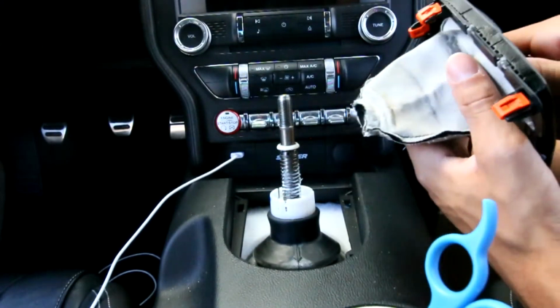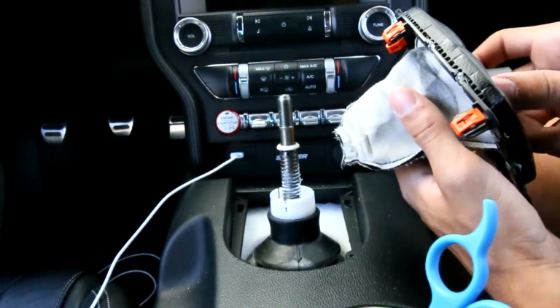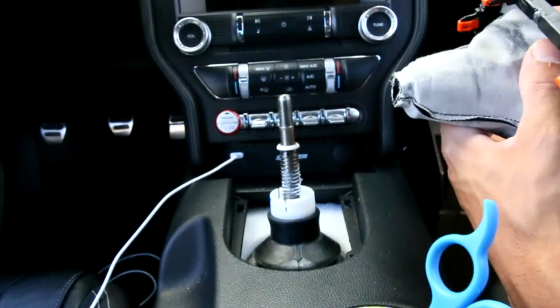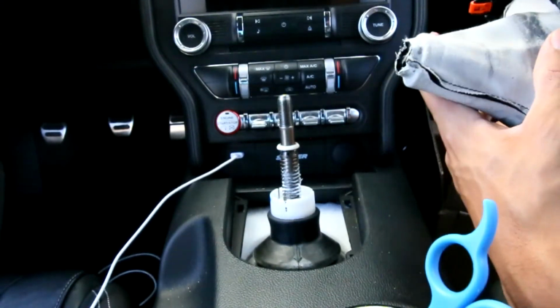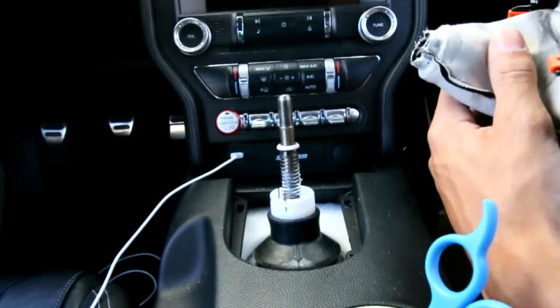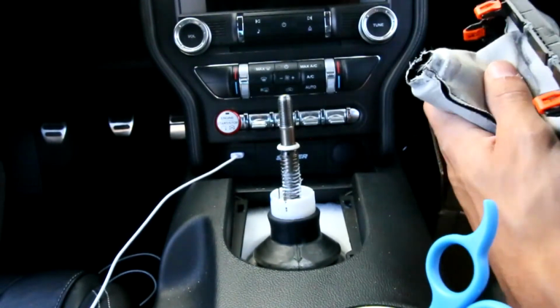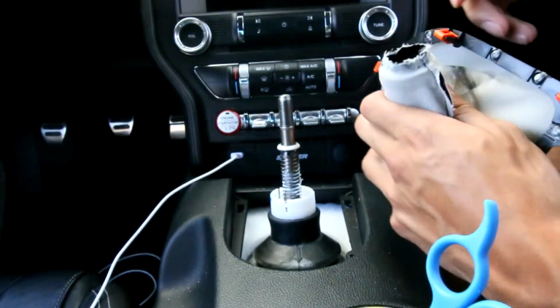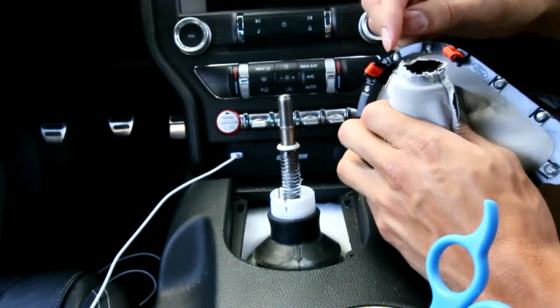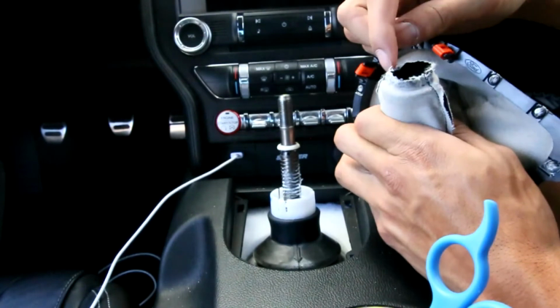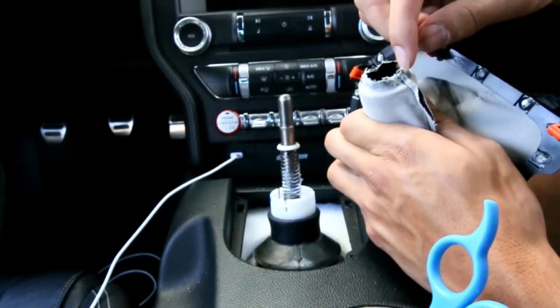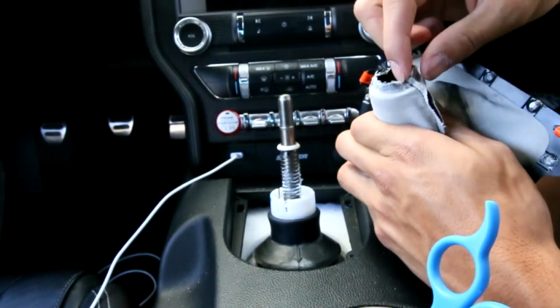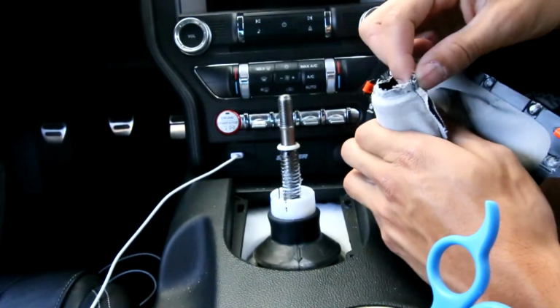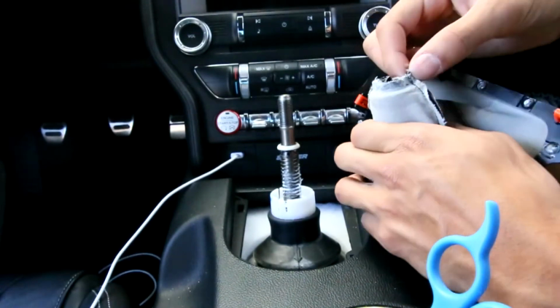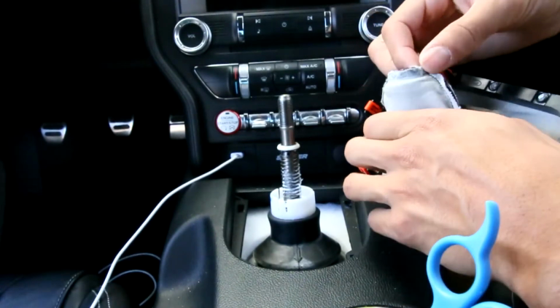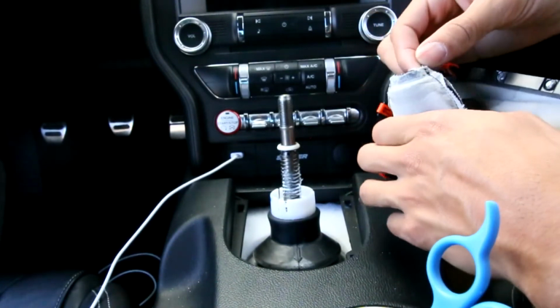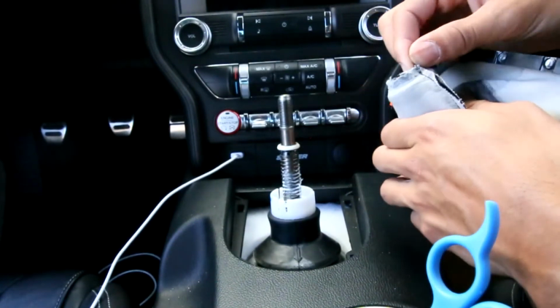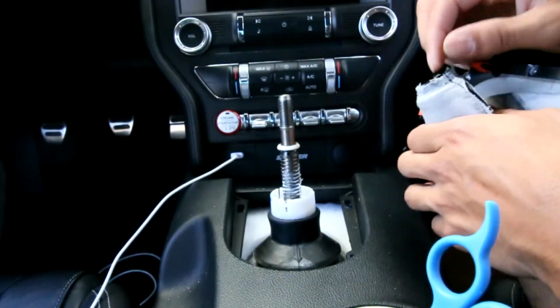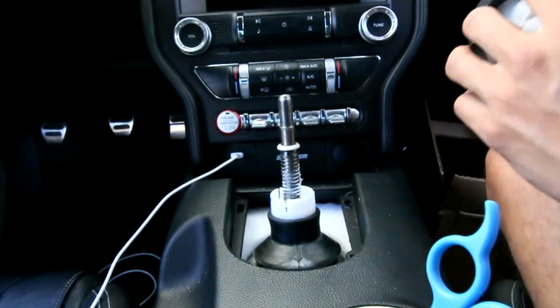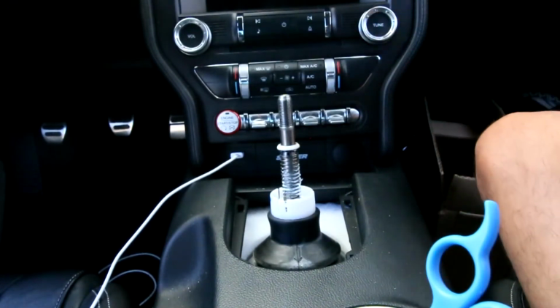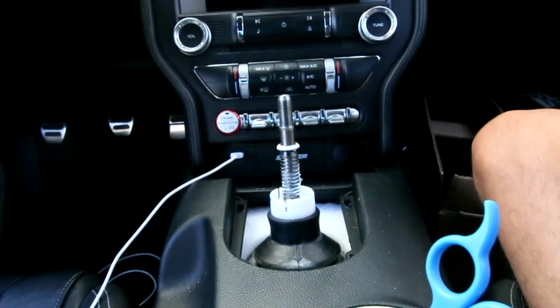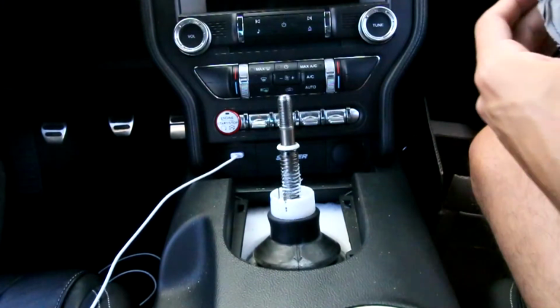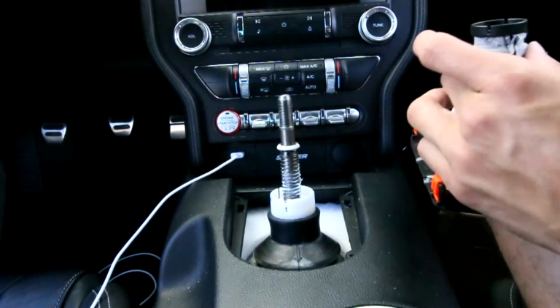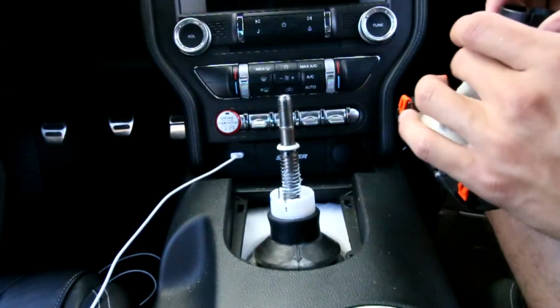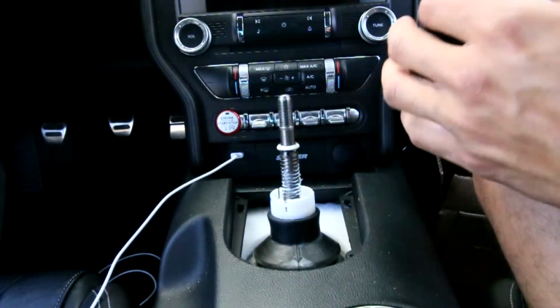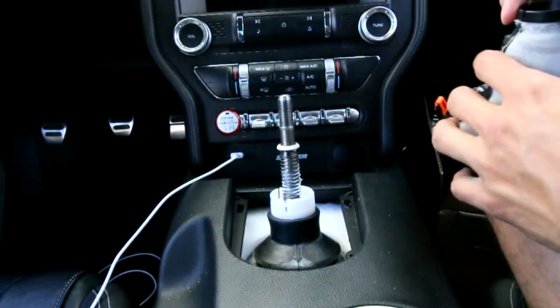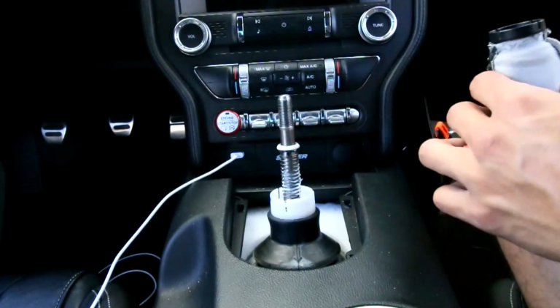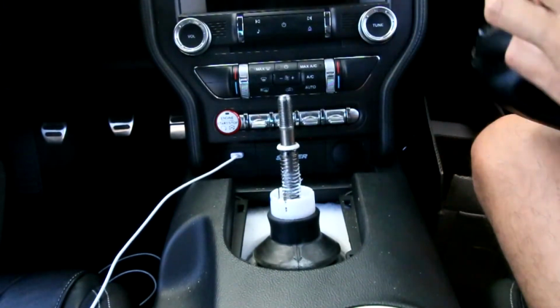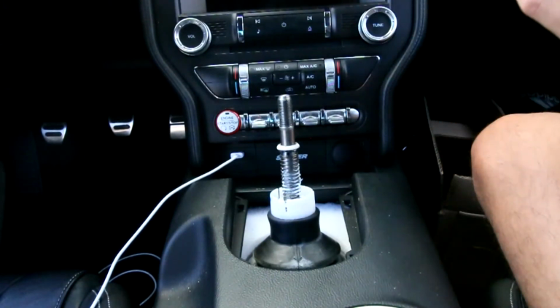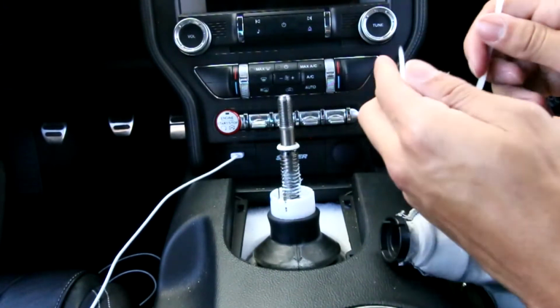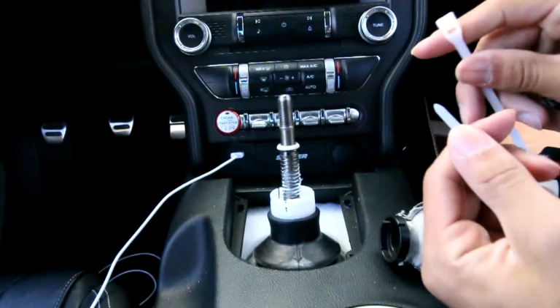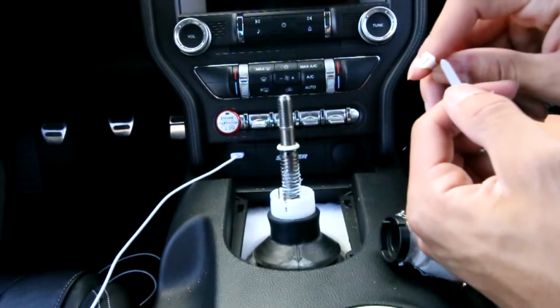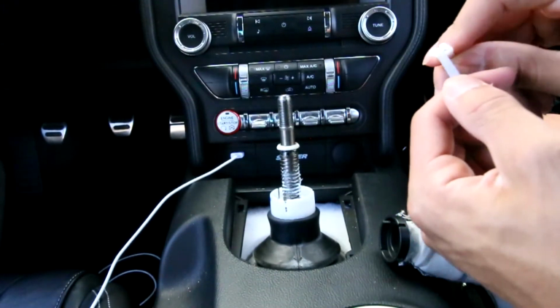Alright, this doesn't fit all the way through, so cut one seam at a time on both sides until it goes all the way in. Okay, now we got this through — let's pre-thread it.